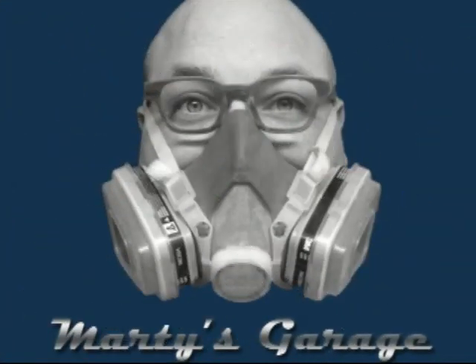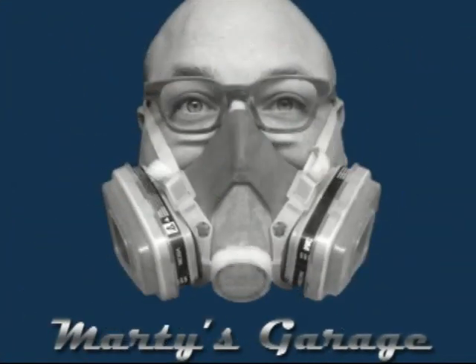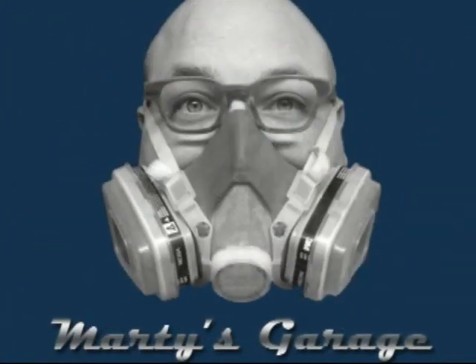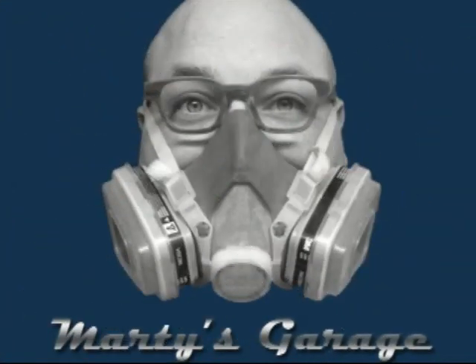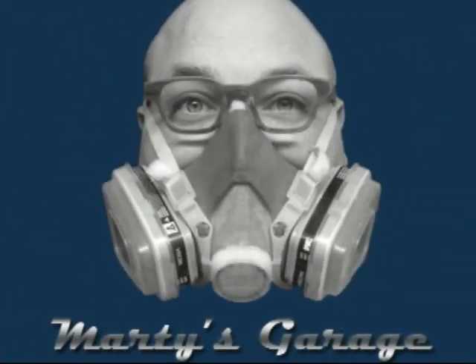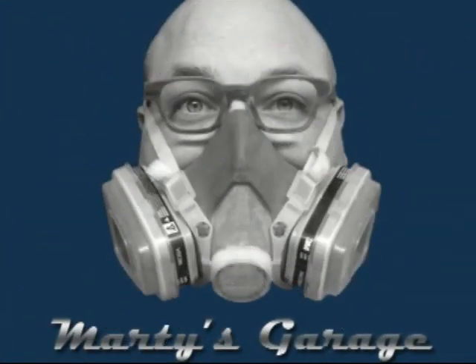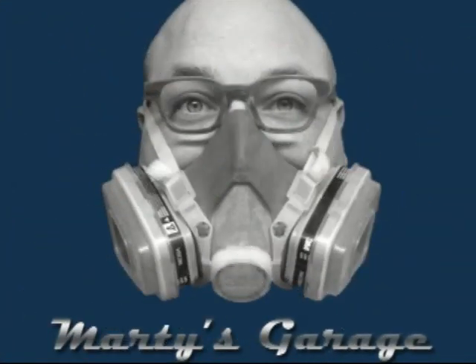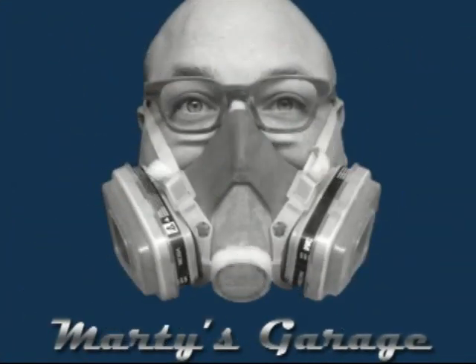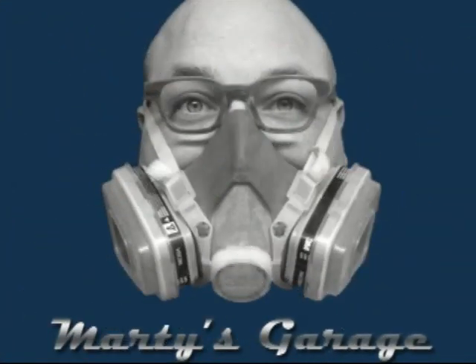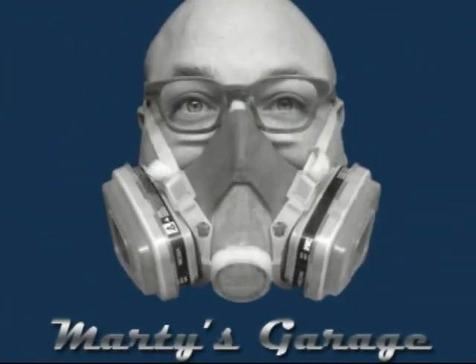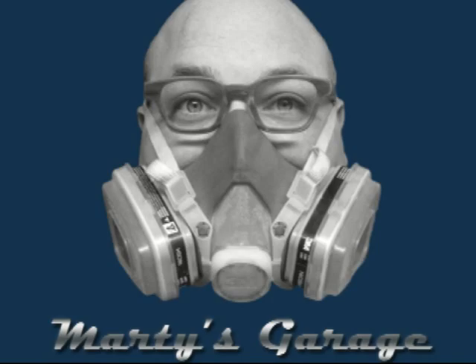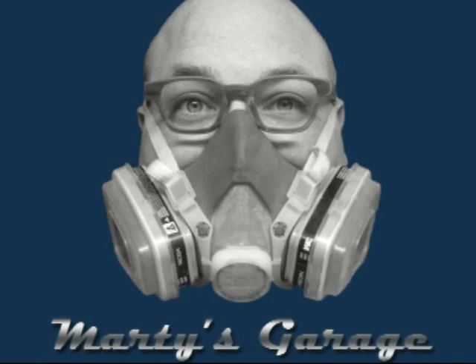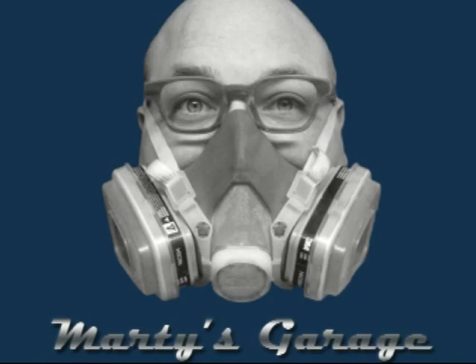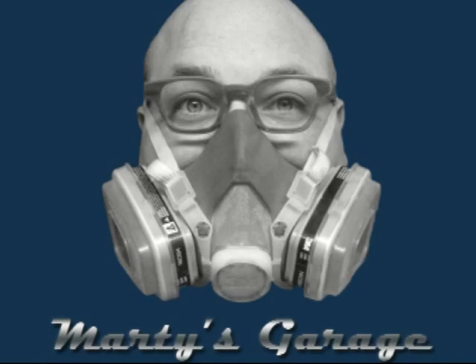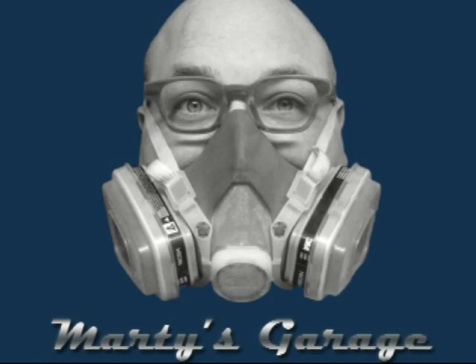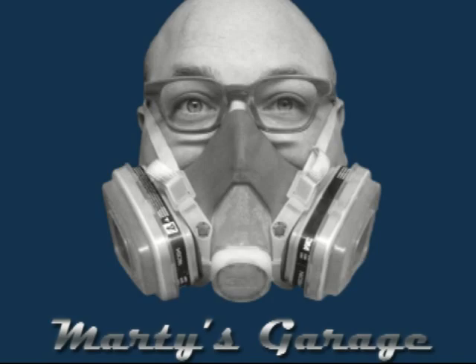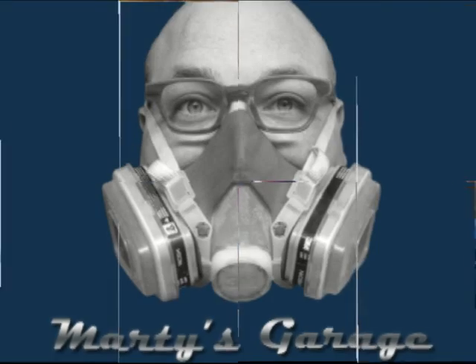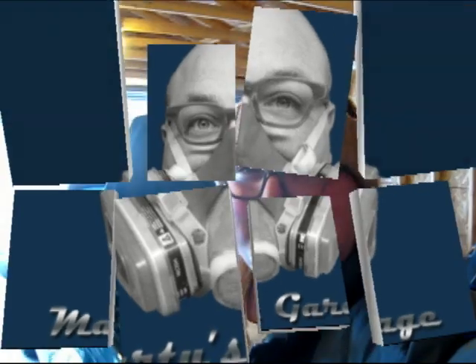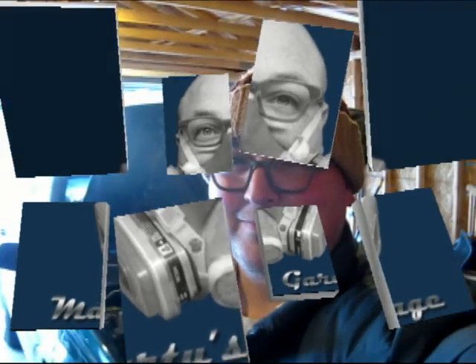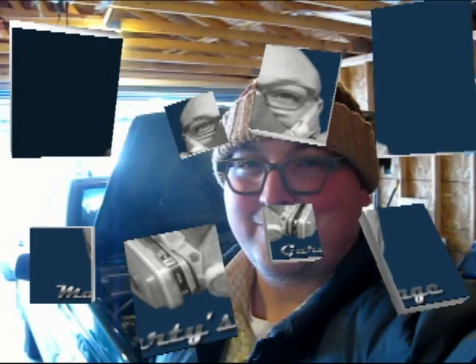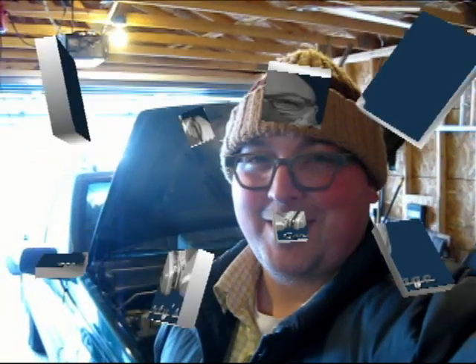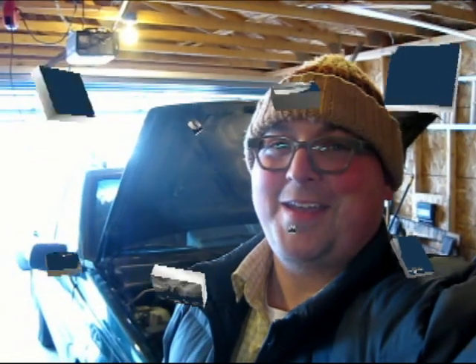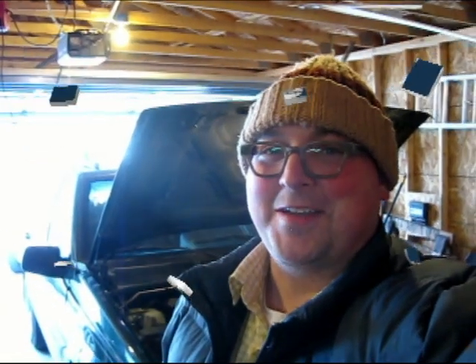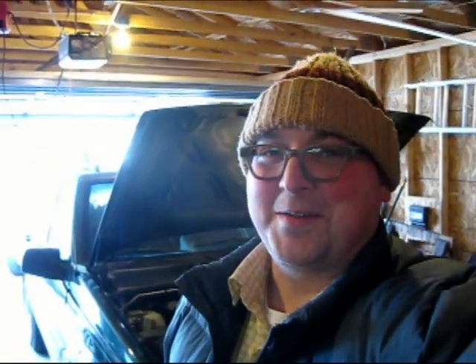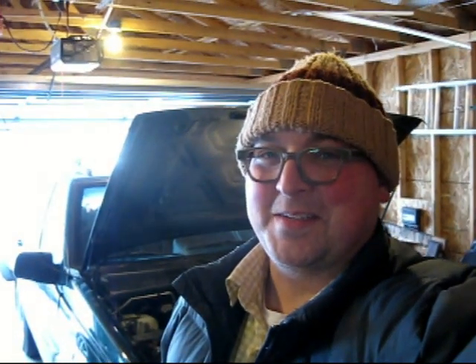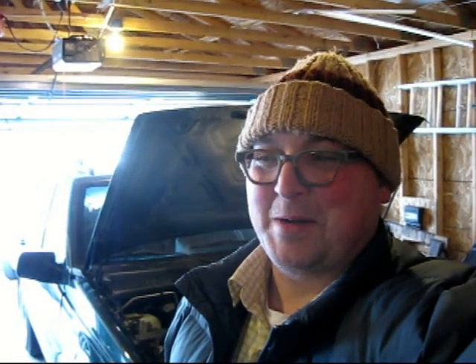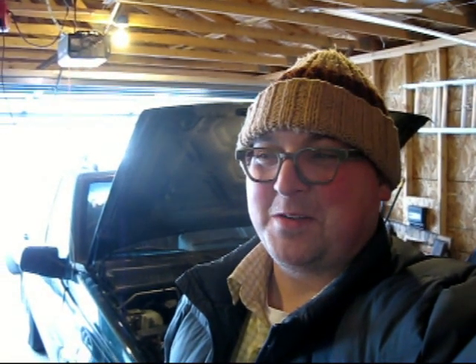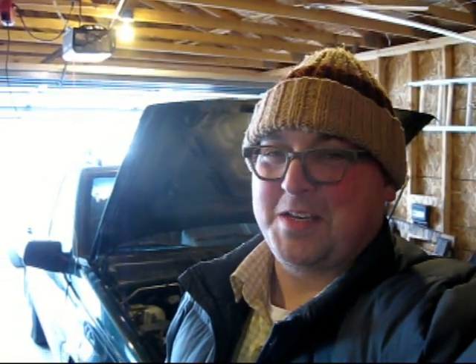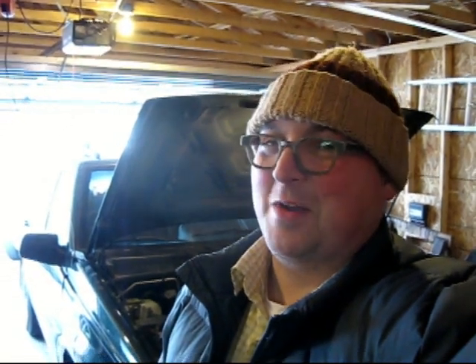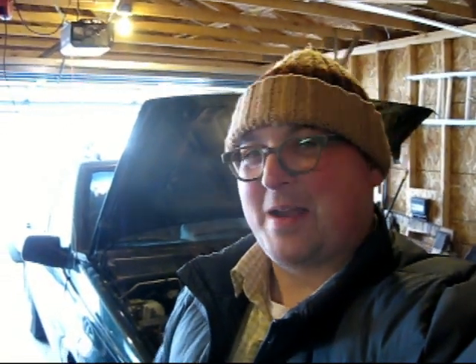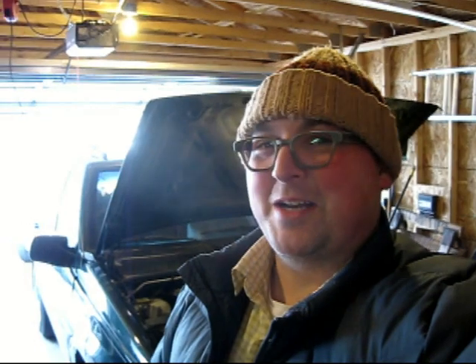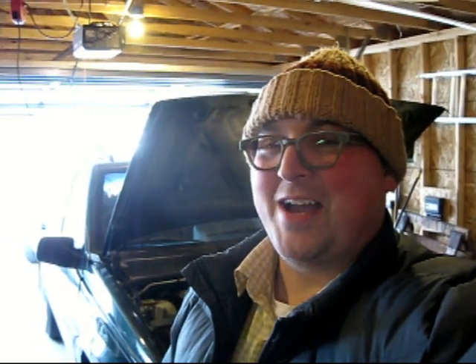This is Marty's Garage. Hey, how's it going? This is Marty Koukish and welcome back to Marty's Garage.